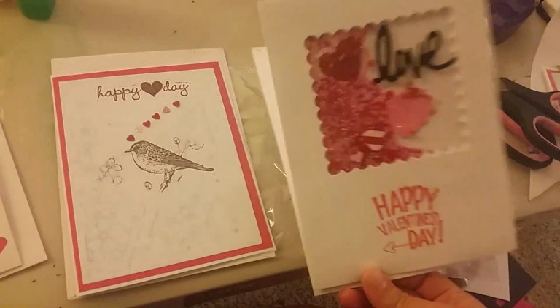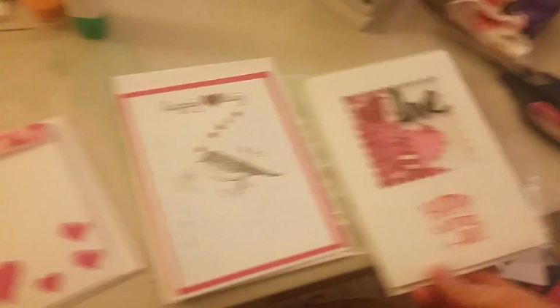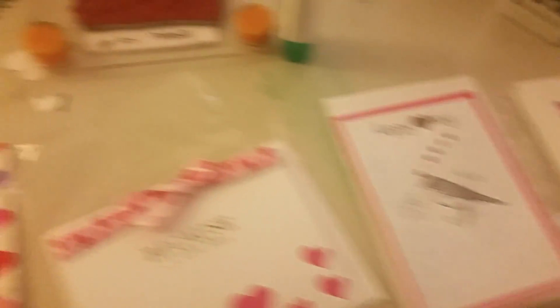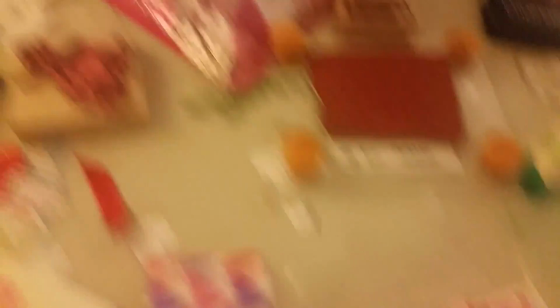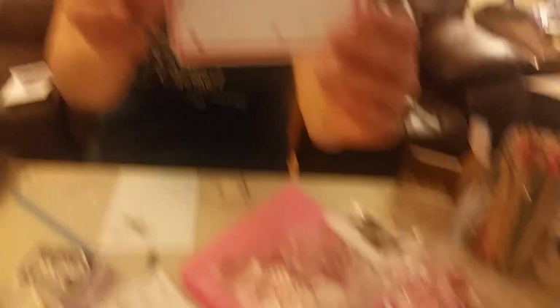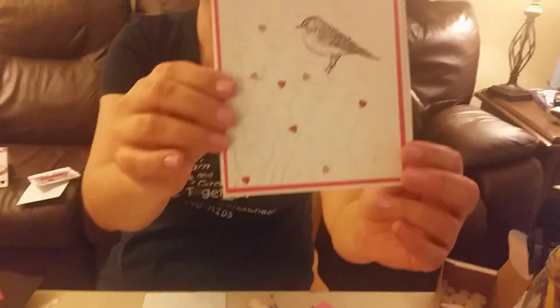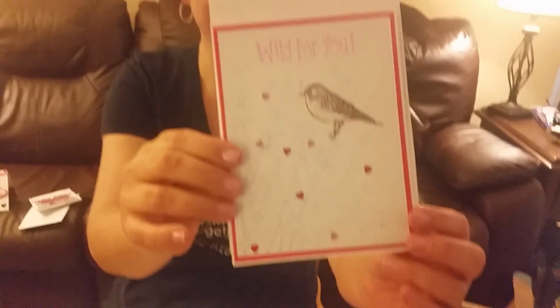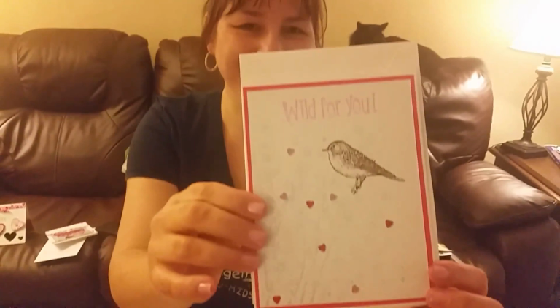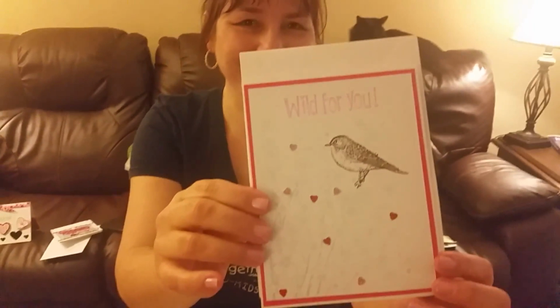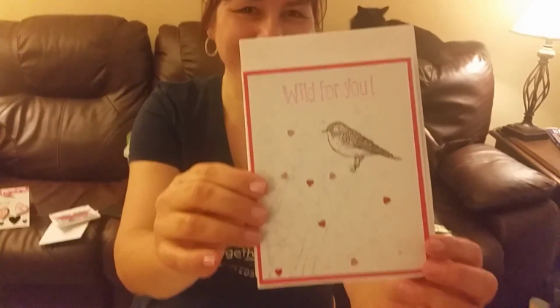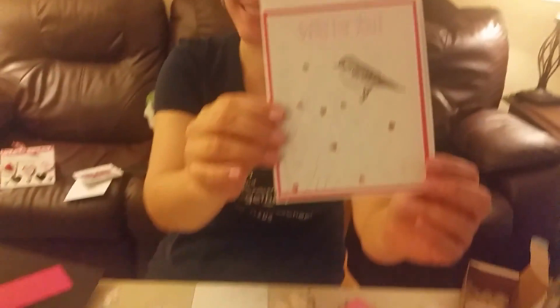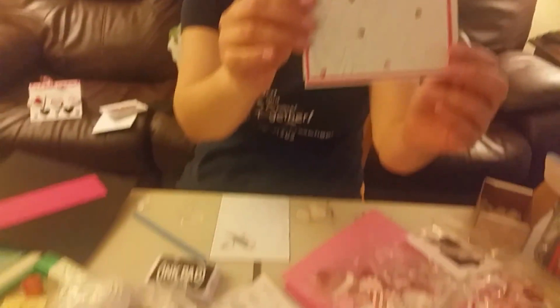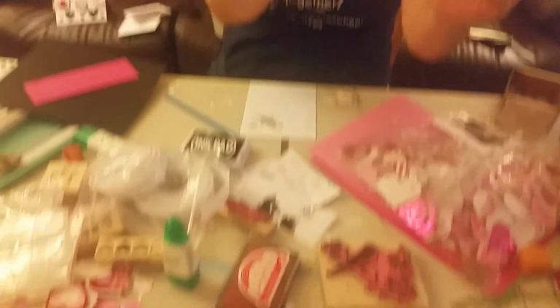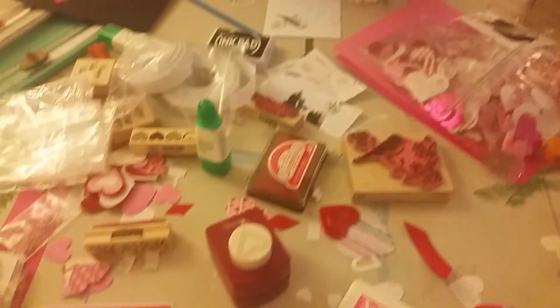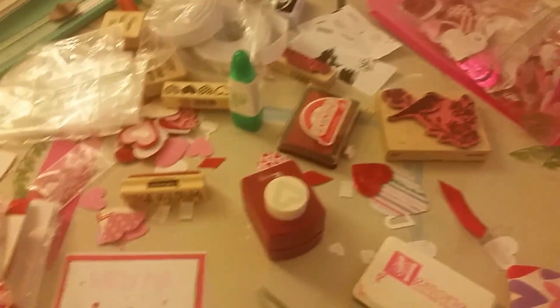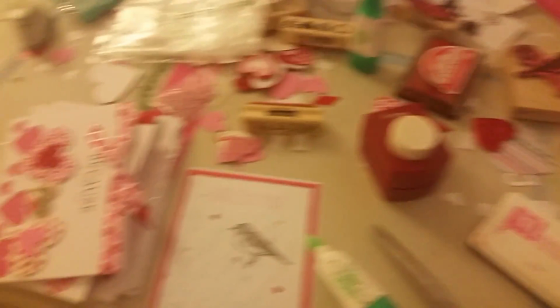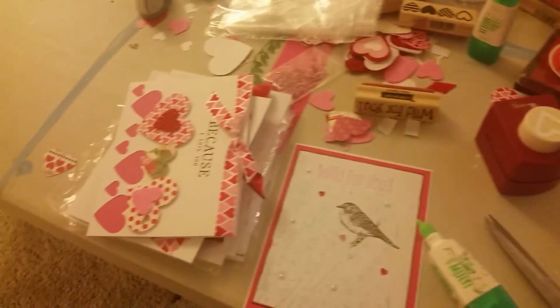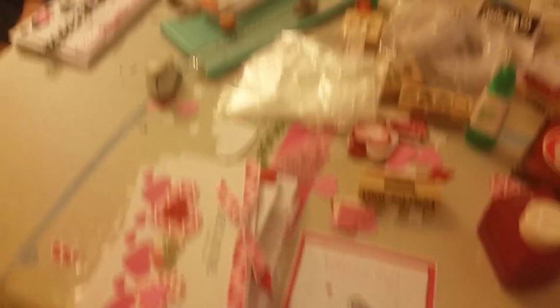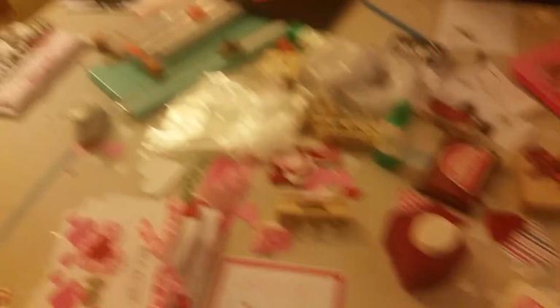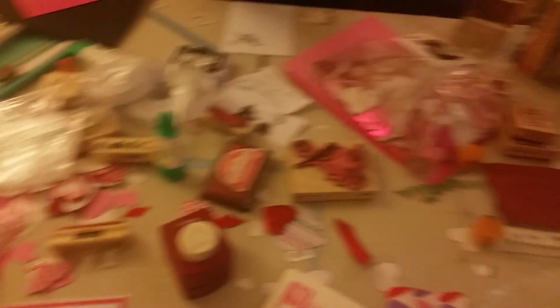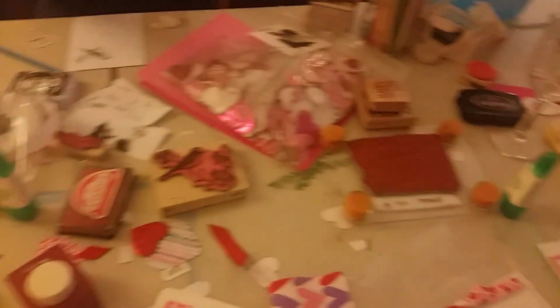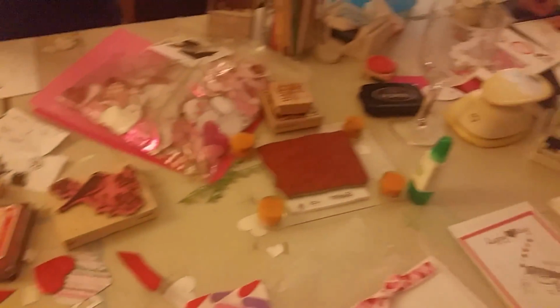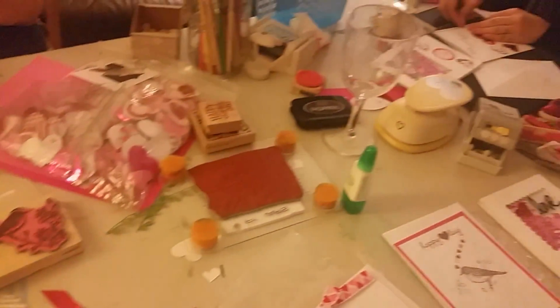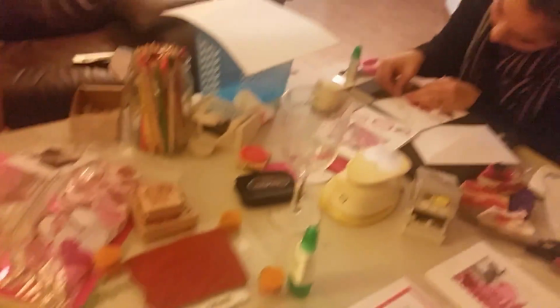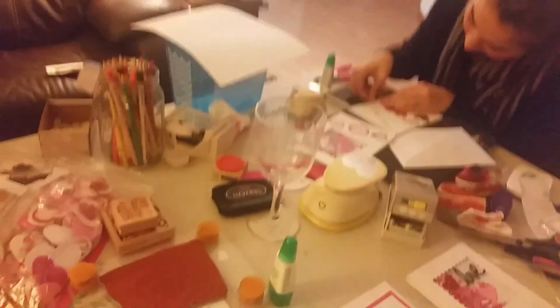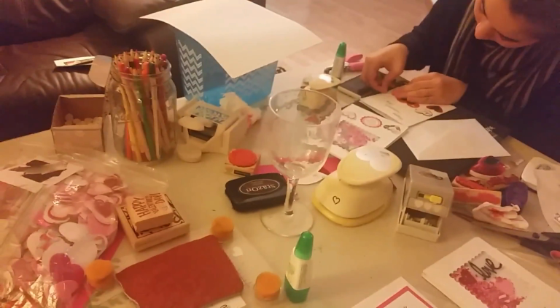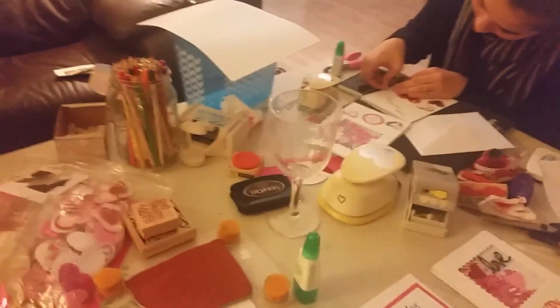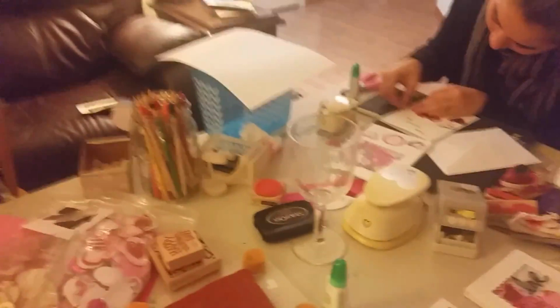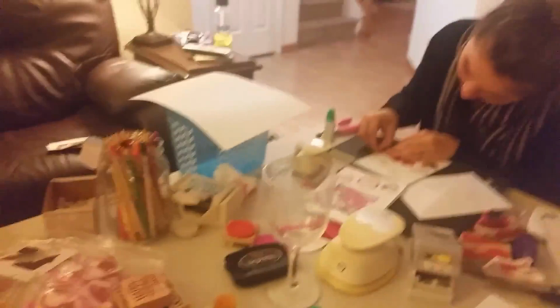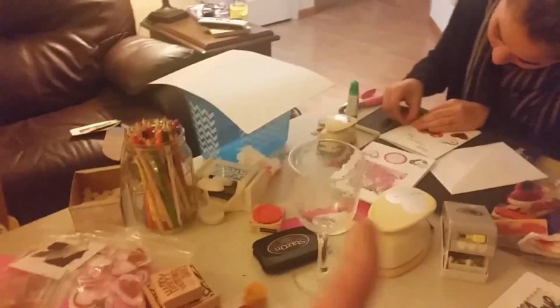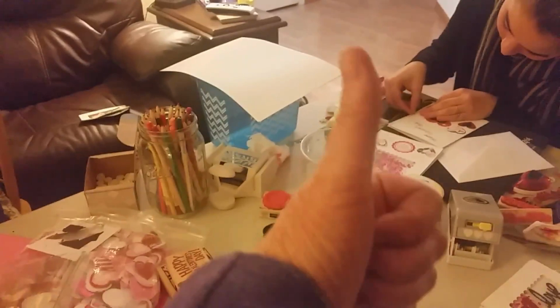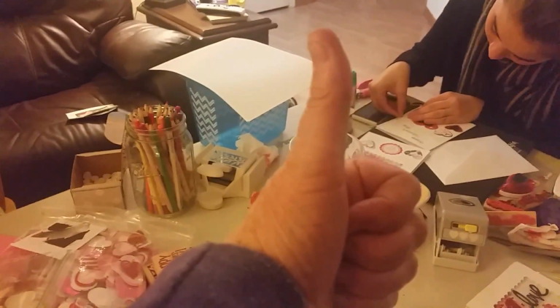How about this bird one? And then there's the bird one that Karen made. Very cute. So this is just a little share. Here's our messy table. Thanks for stopping by. If you like my video, give me a thumbs up.